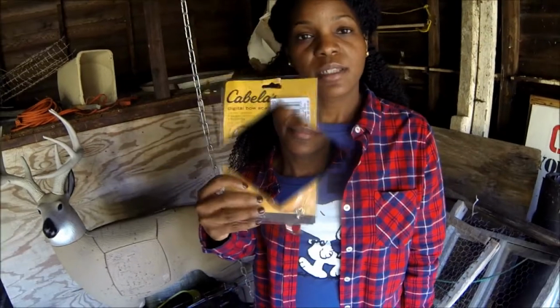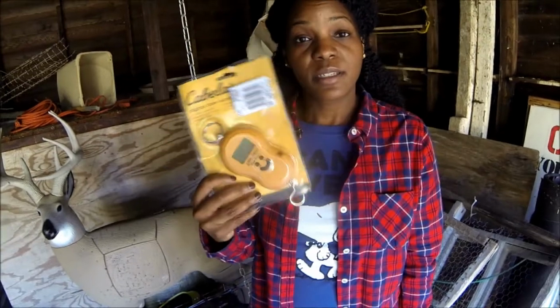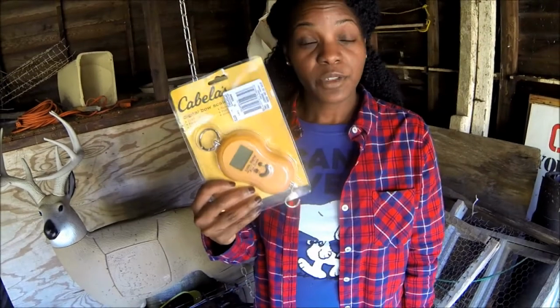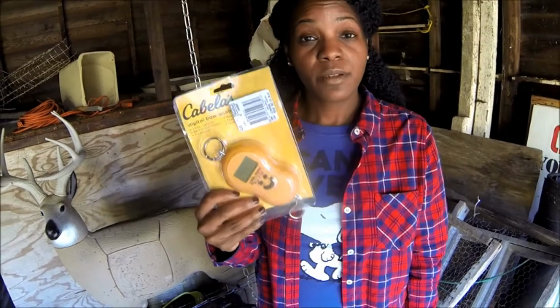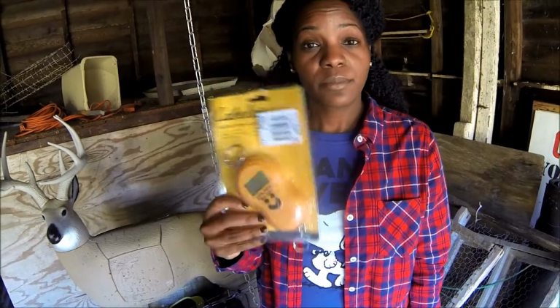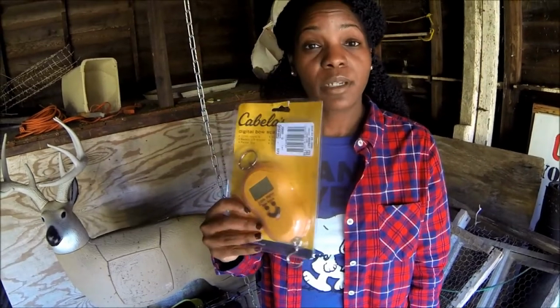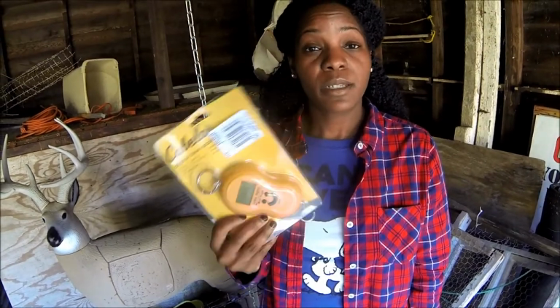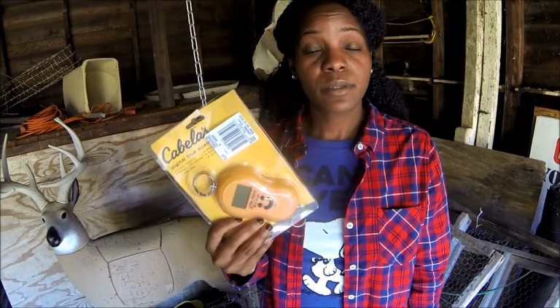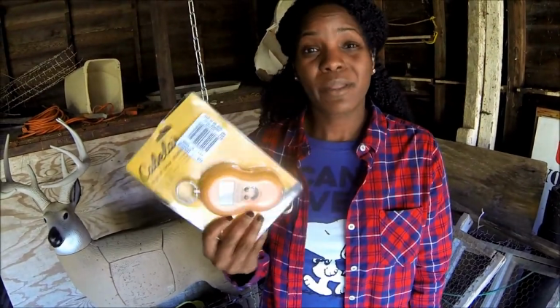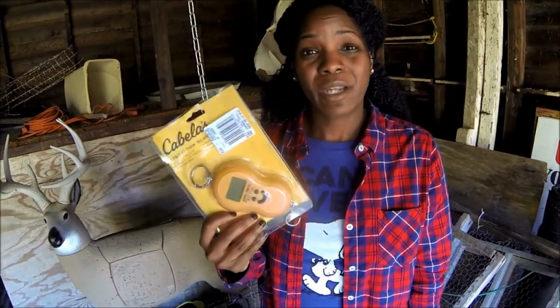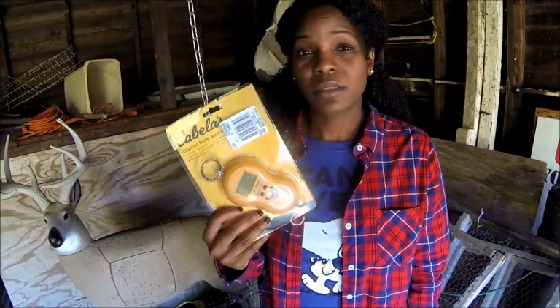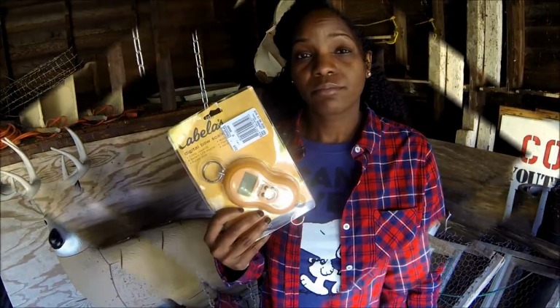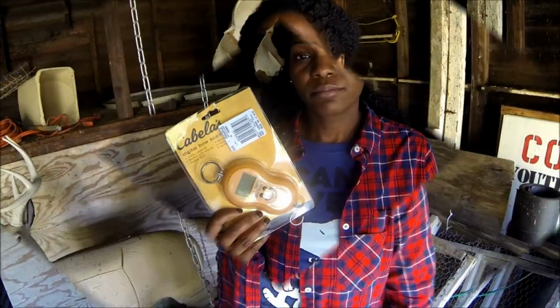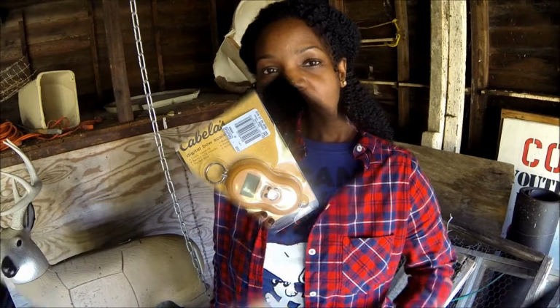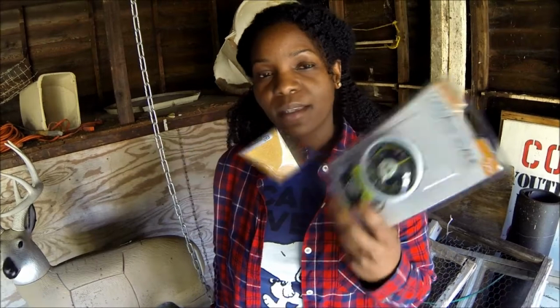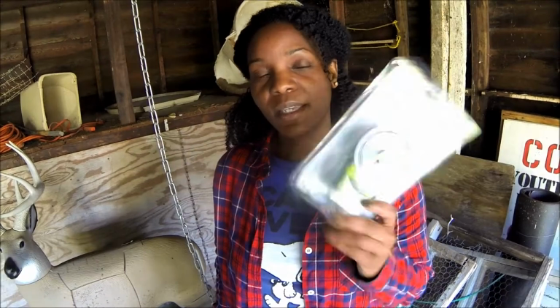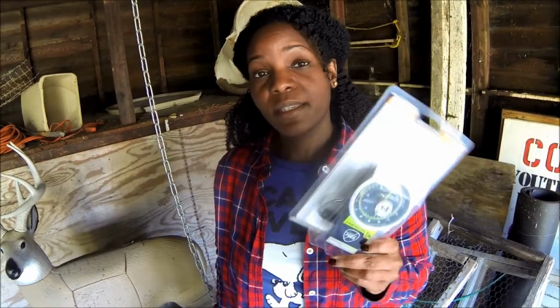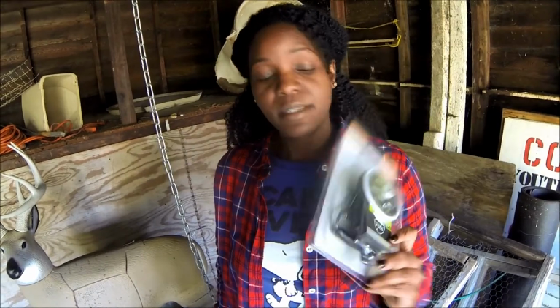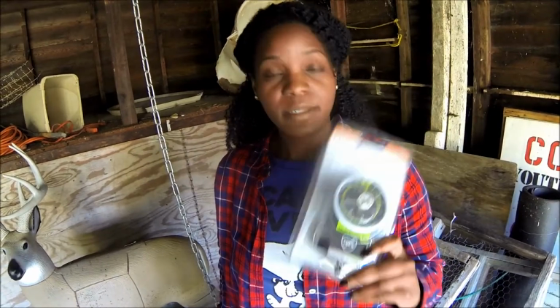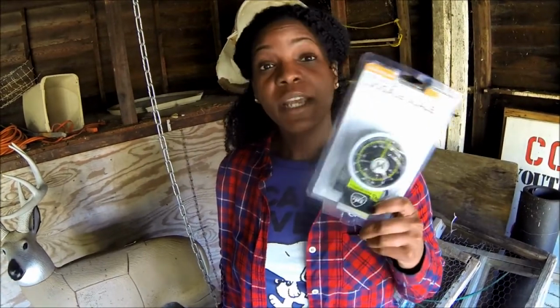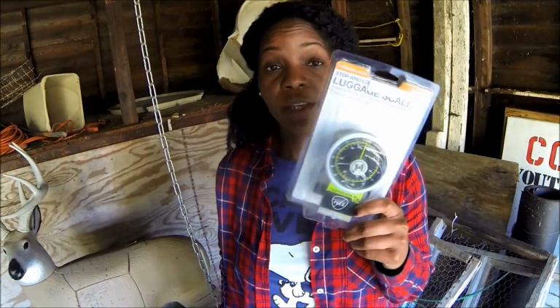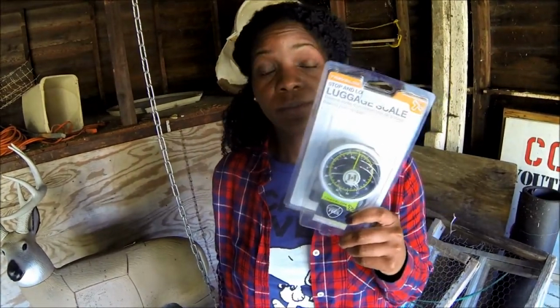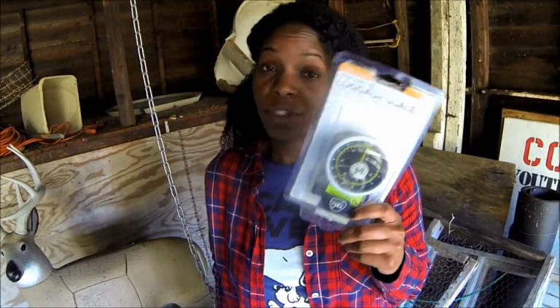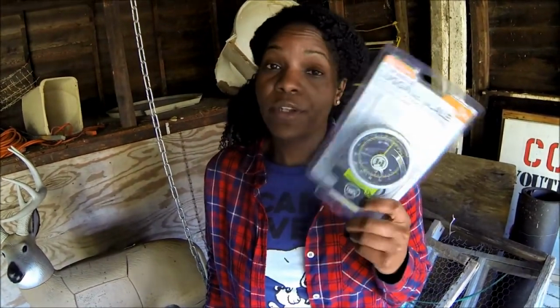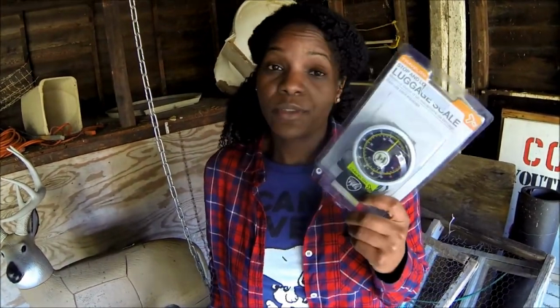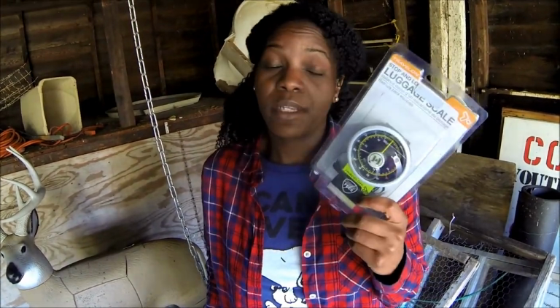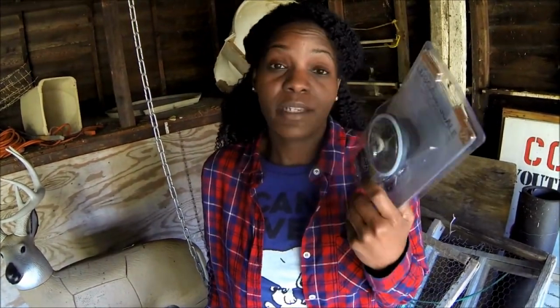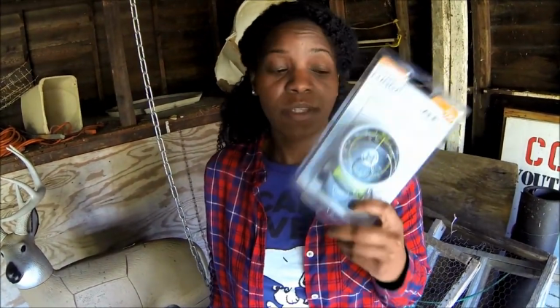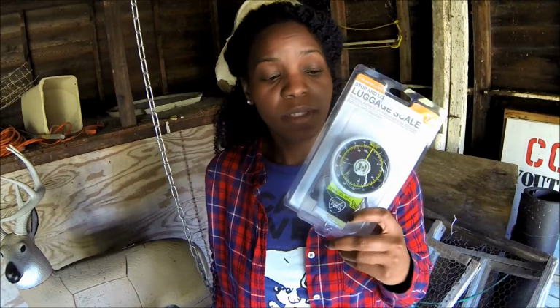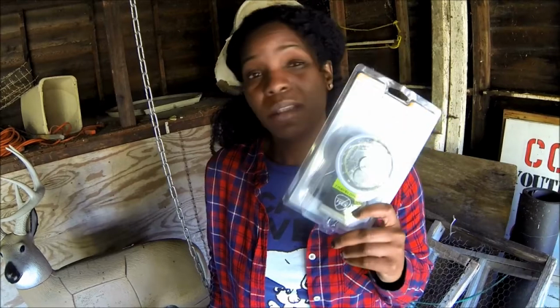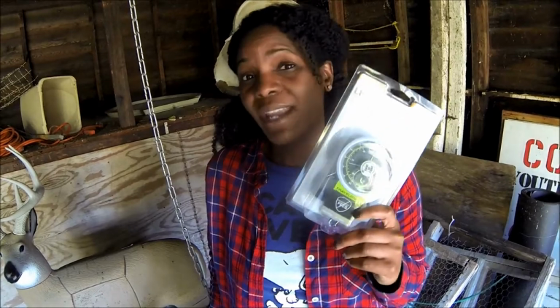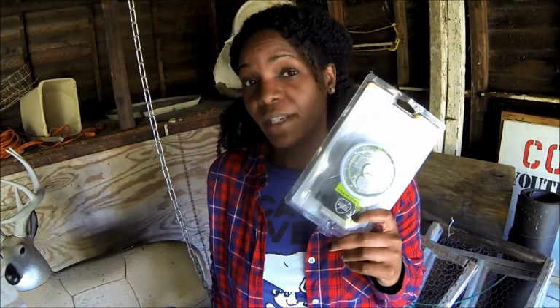This is a digital scale — bought it at Cabela's, it was about $30. And this is a luggage scale, which of course is used to weigh luggage, and this costs about $8.99.